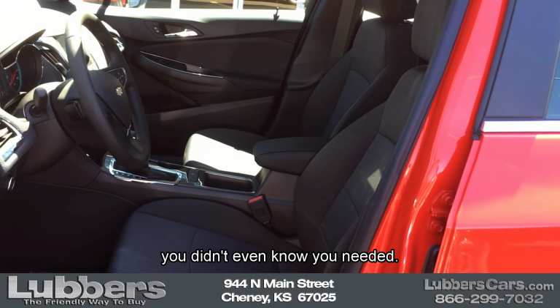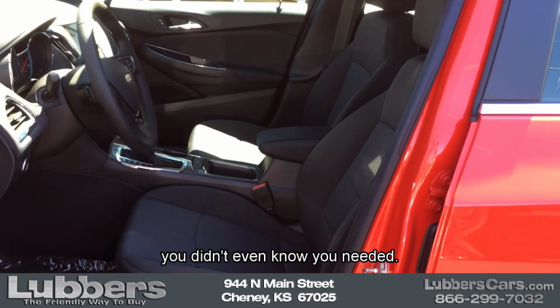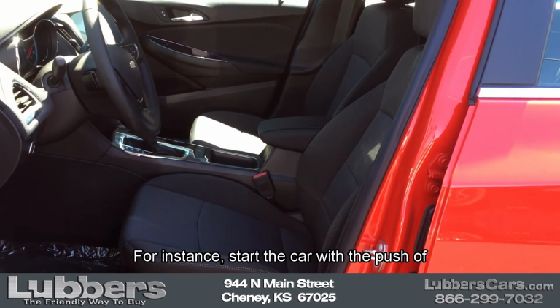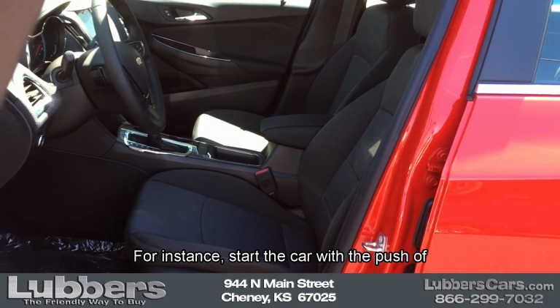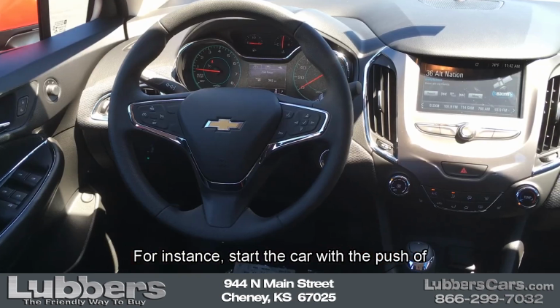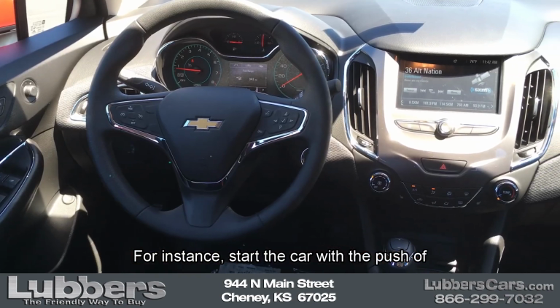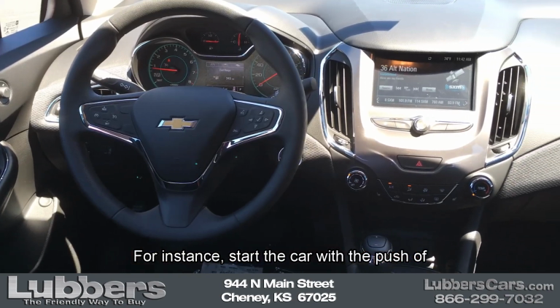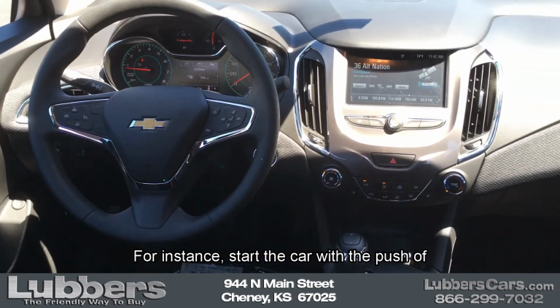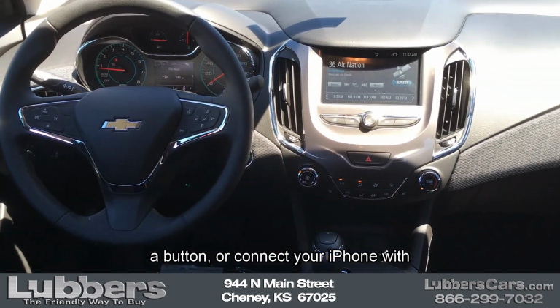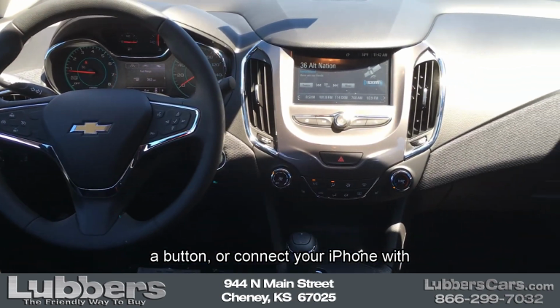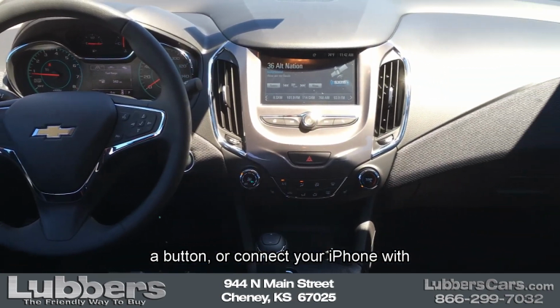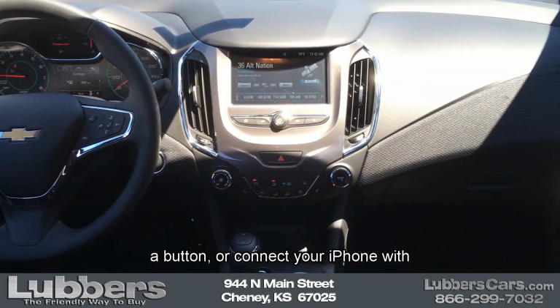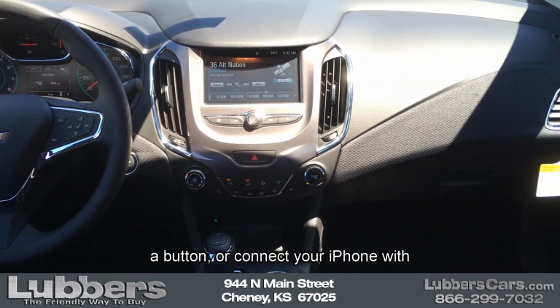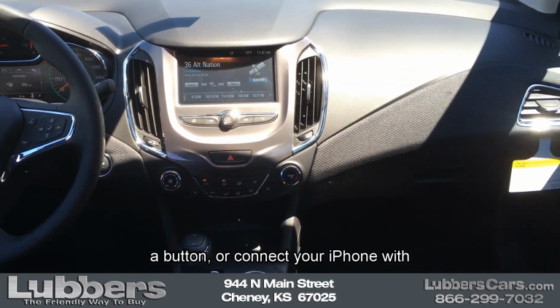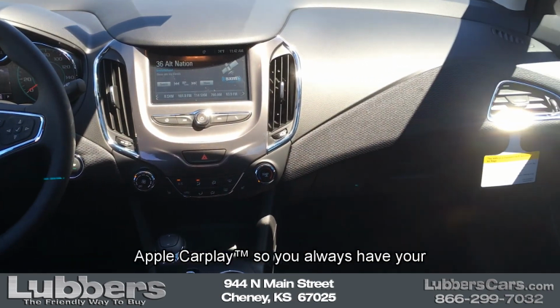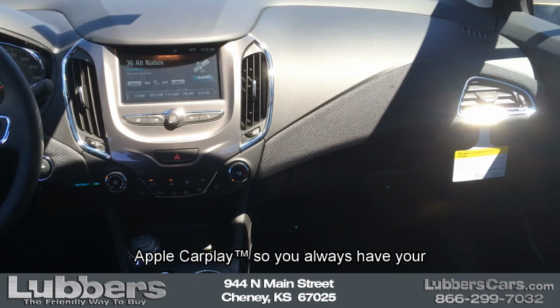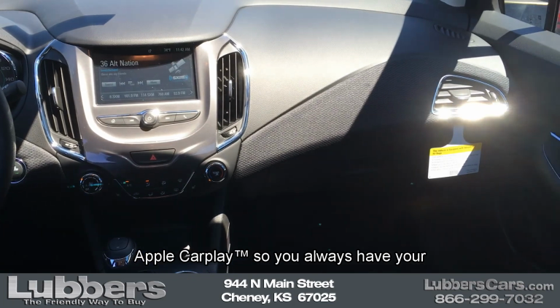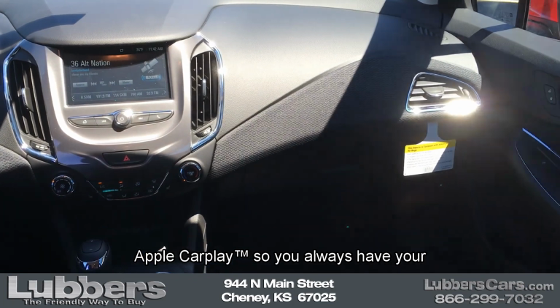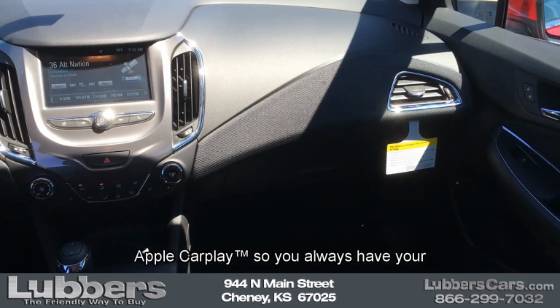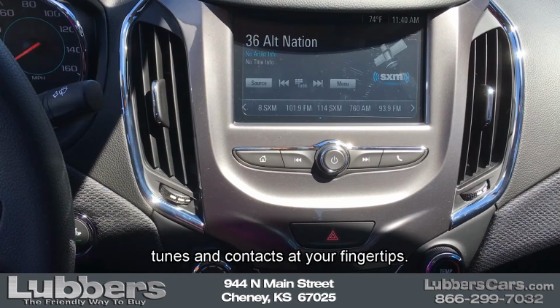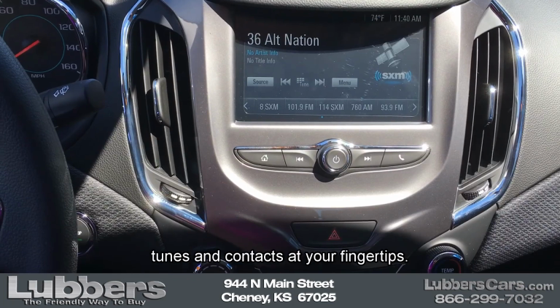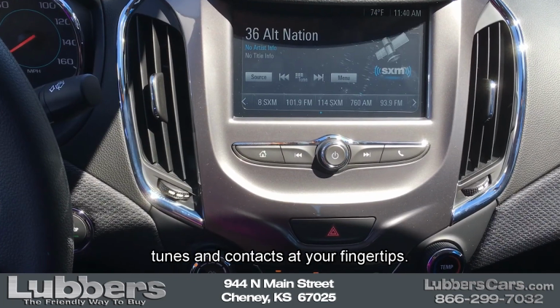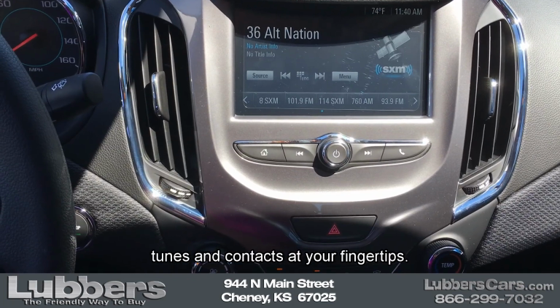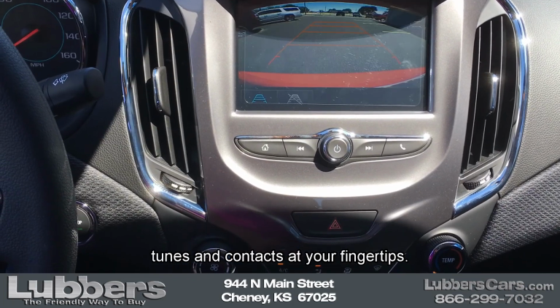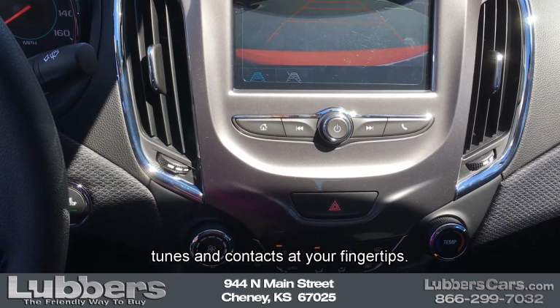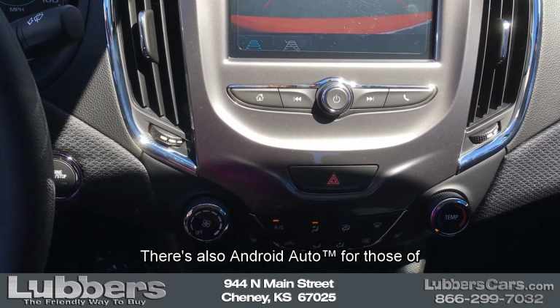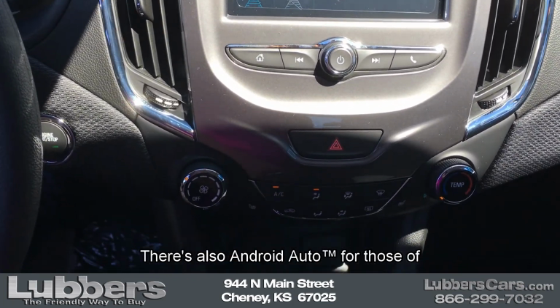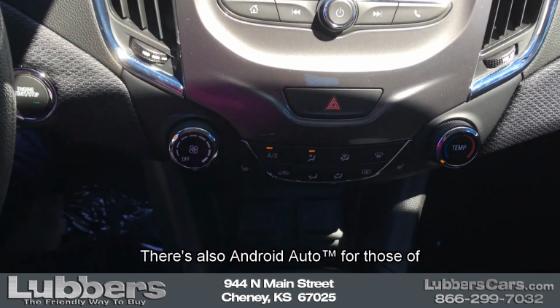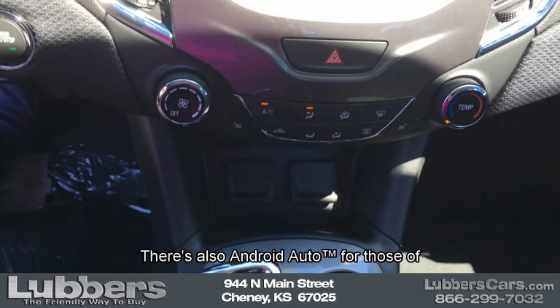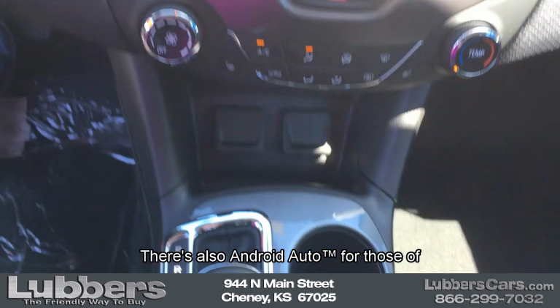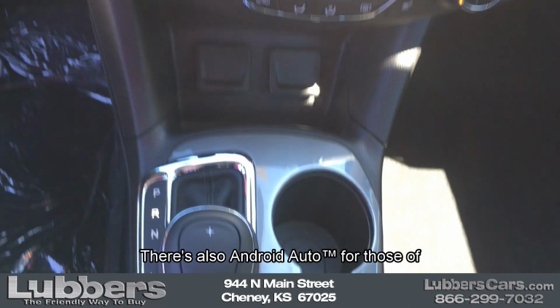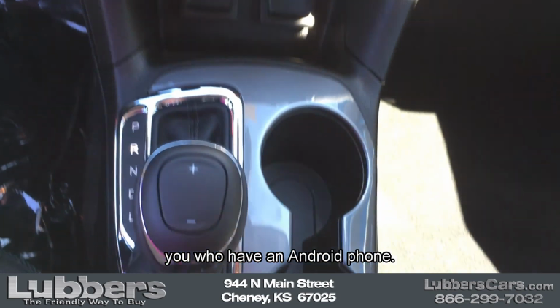For instance, start the car with the push of a button, or connect your iPhone with Apple CarPlay so you always have your tunes and contacts at your fingertips. There's also Android Auto for those of you who have an Android phone.